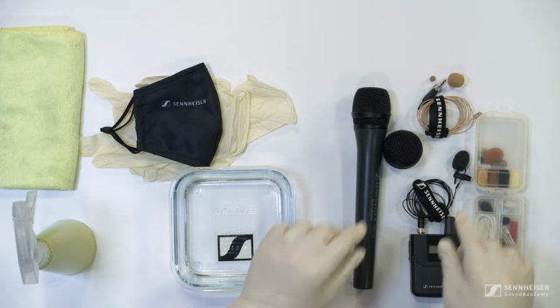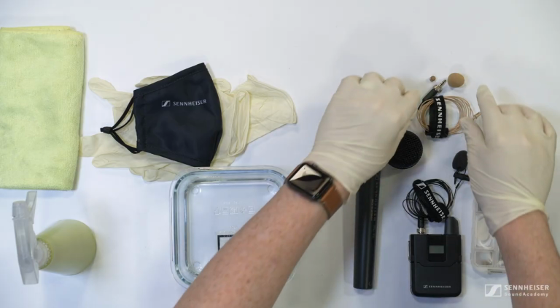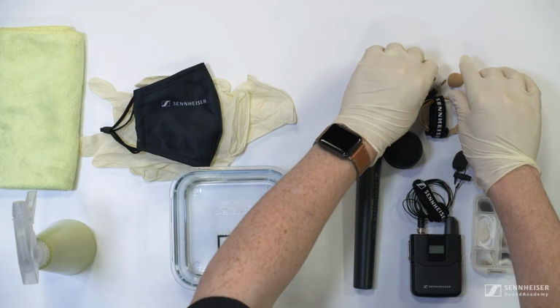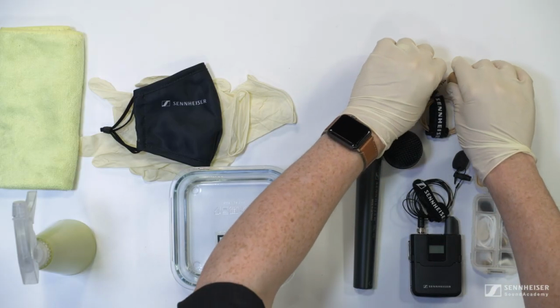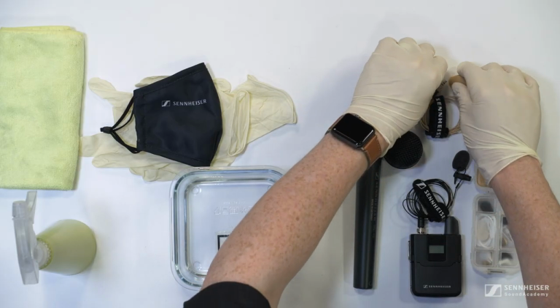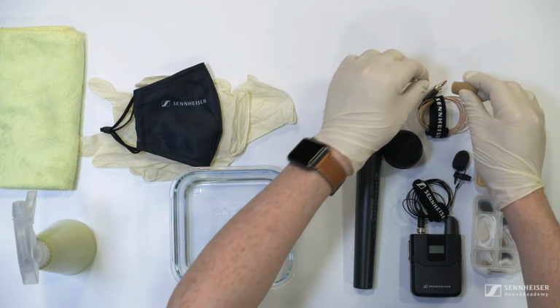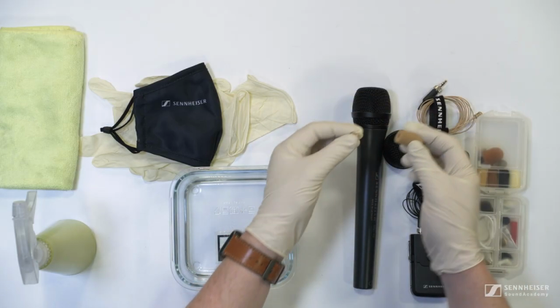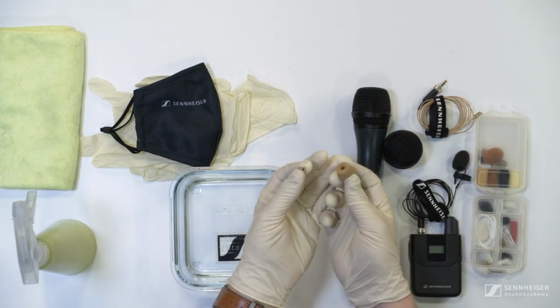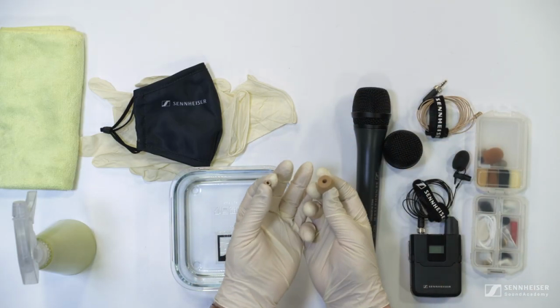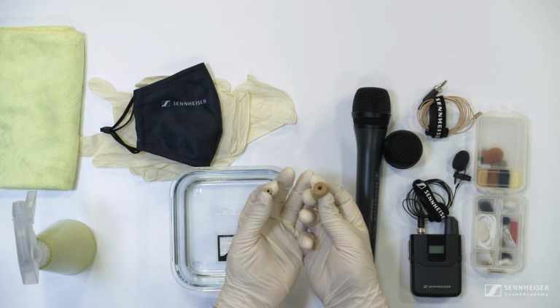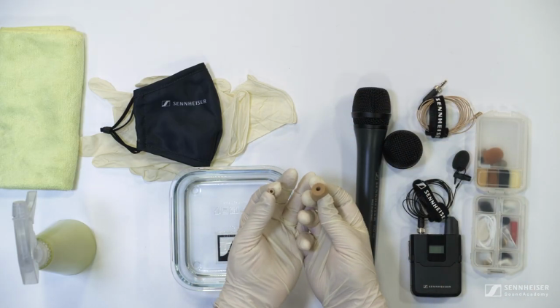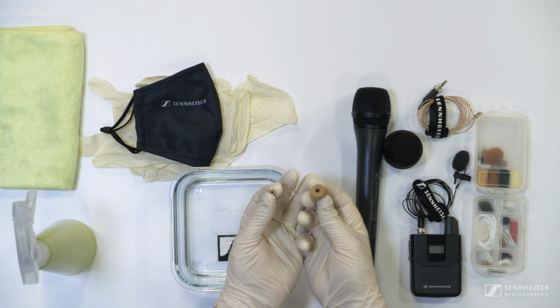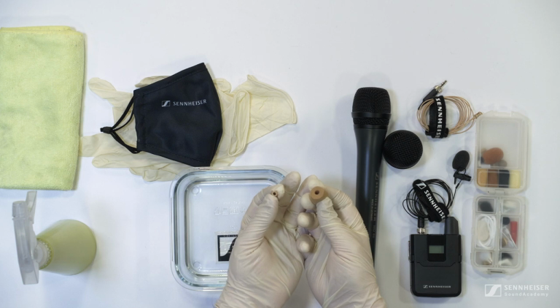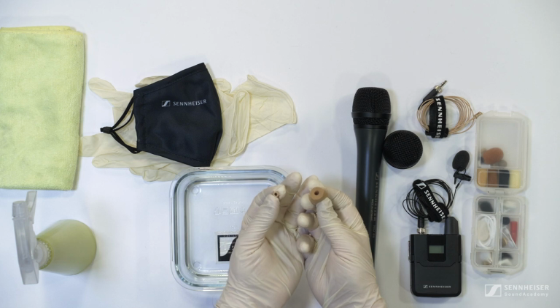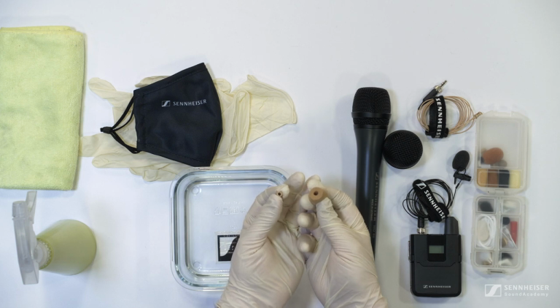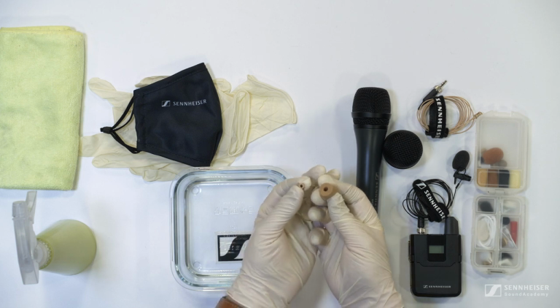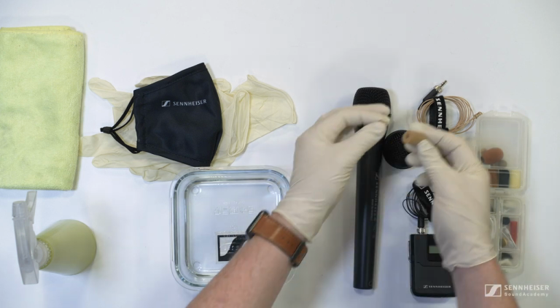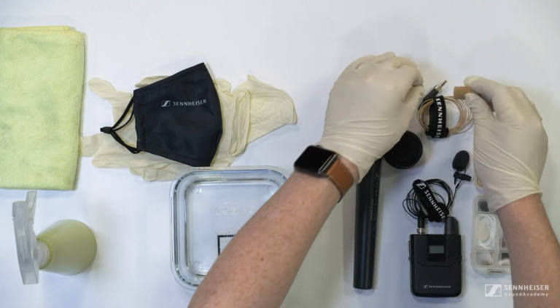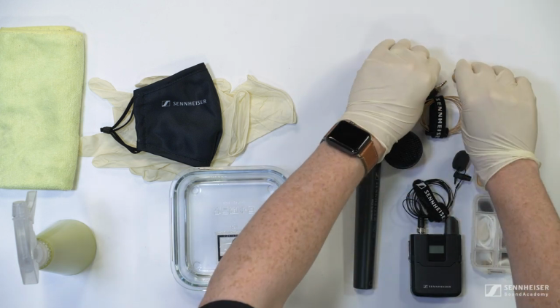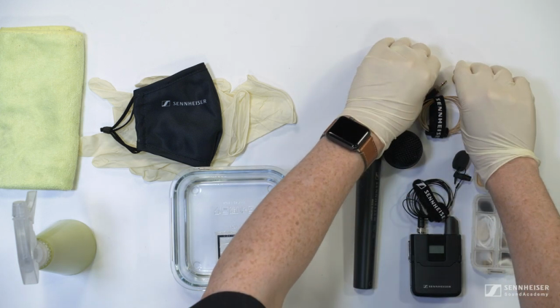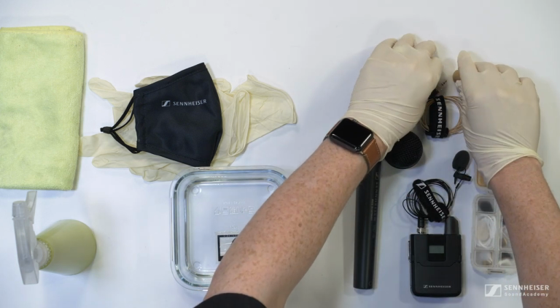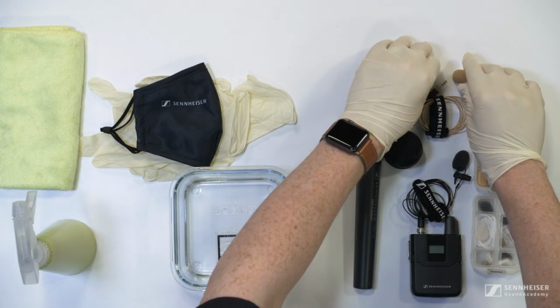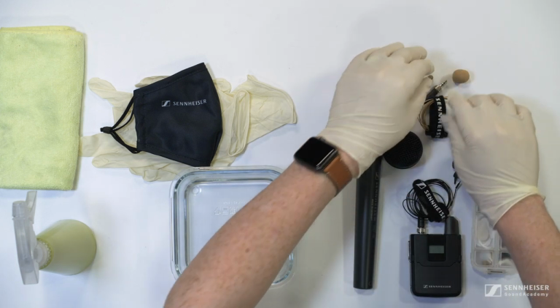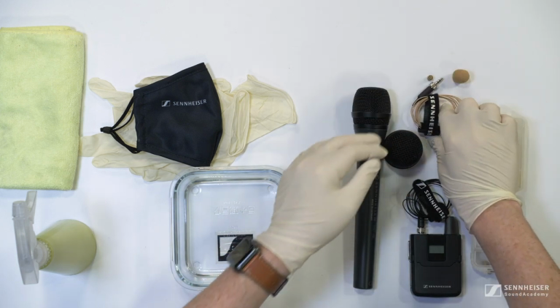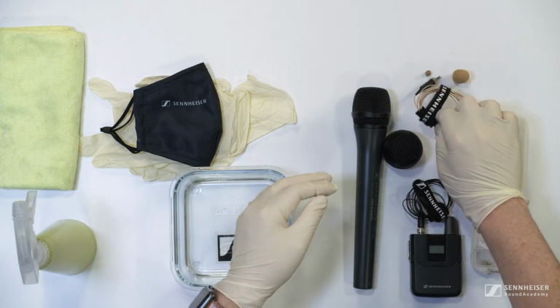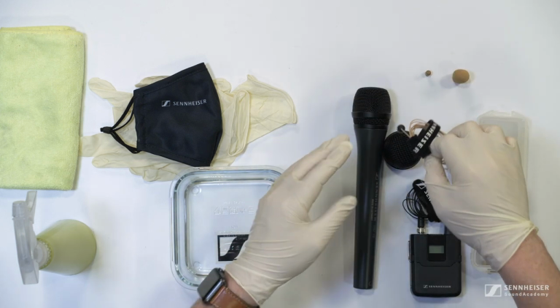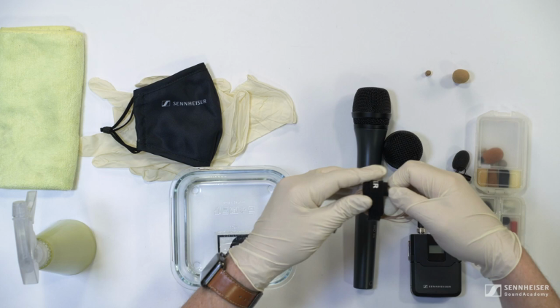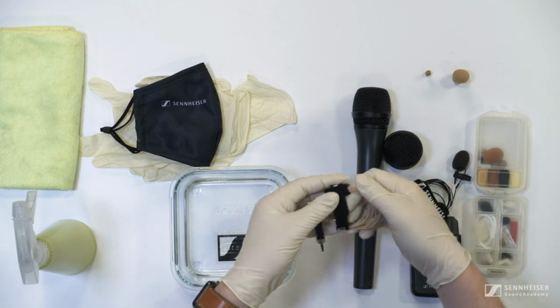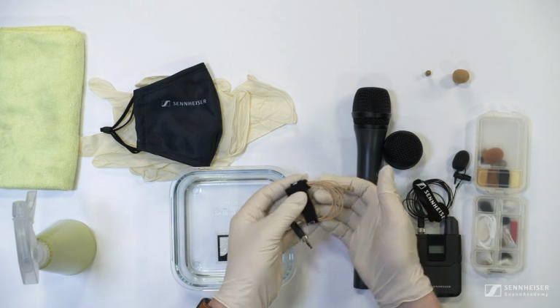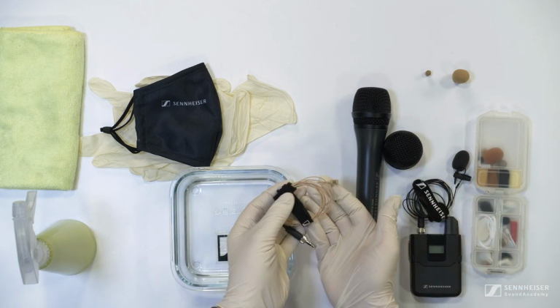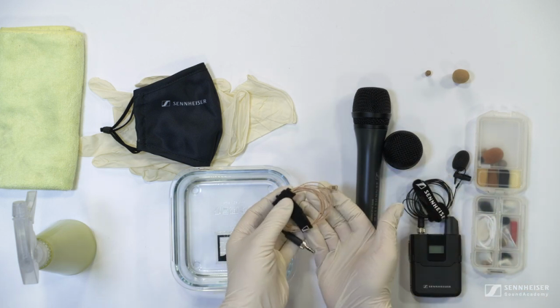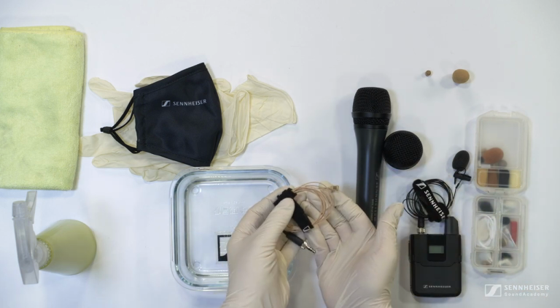For lavalier microphones our simplest suggestion is again to have a series of replacements for the frequency caps and foam shields, or even more simply replace the whole microphone between use.